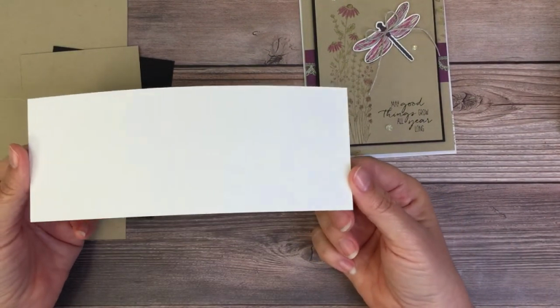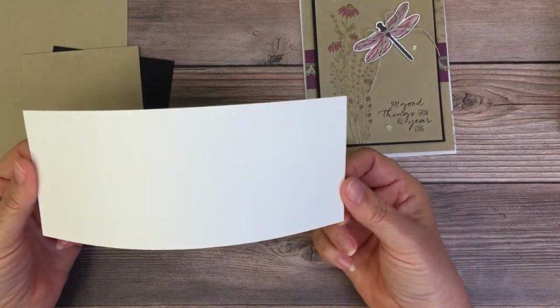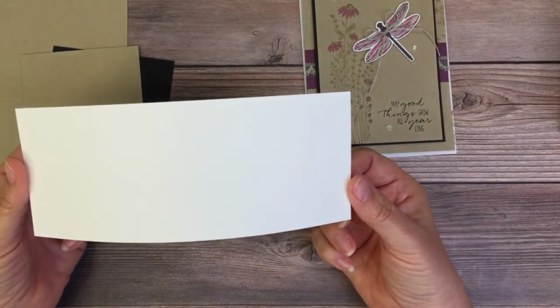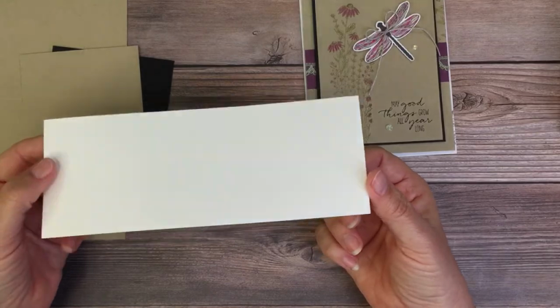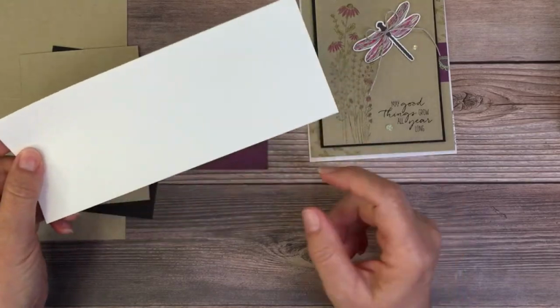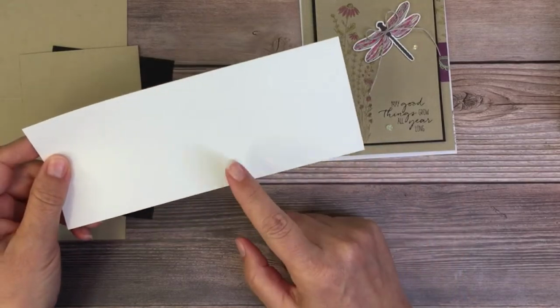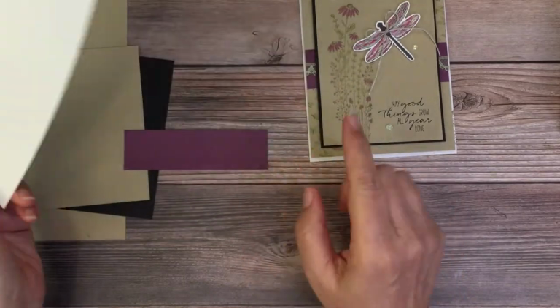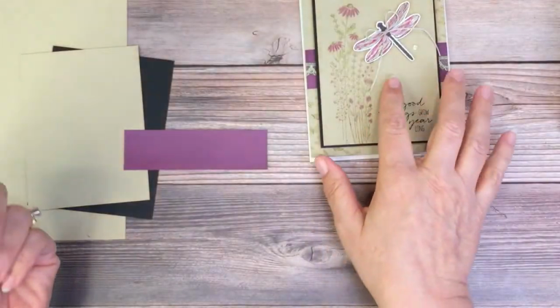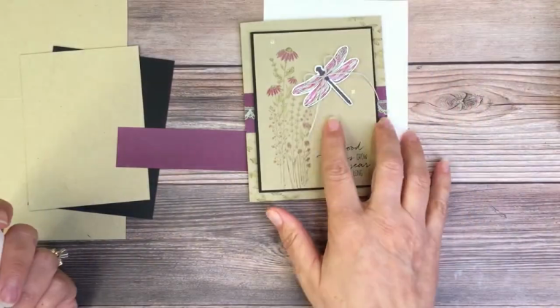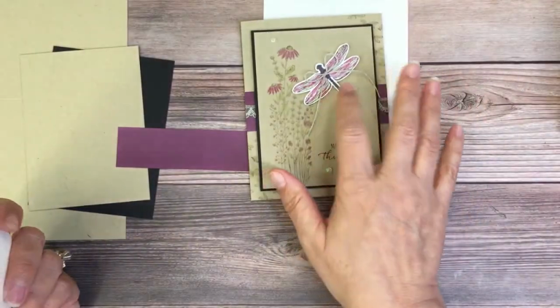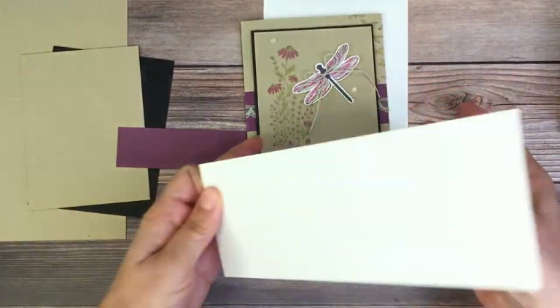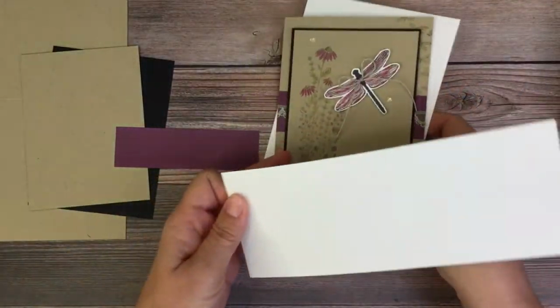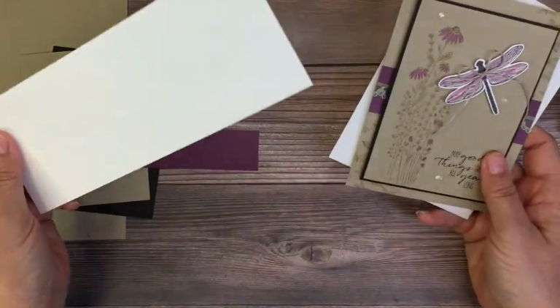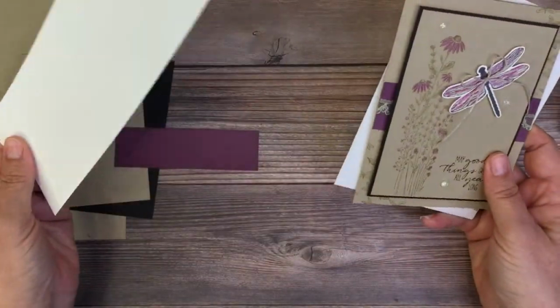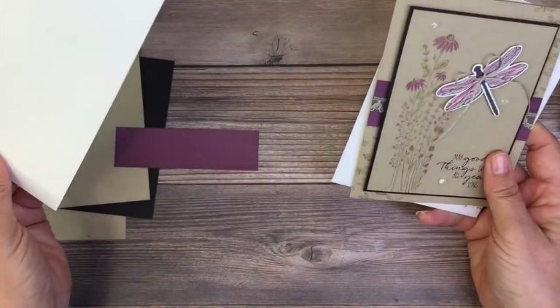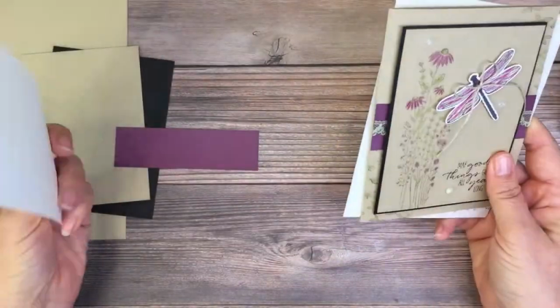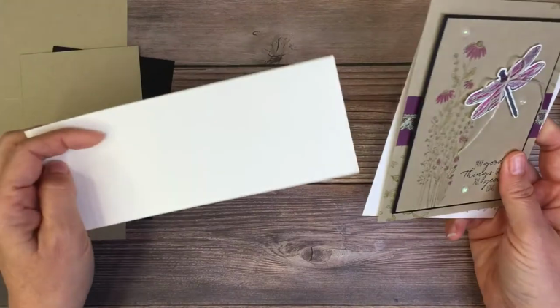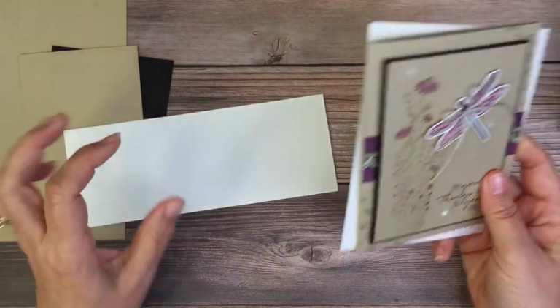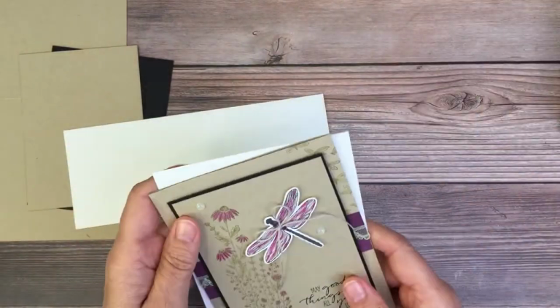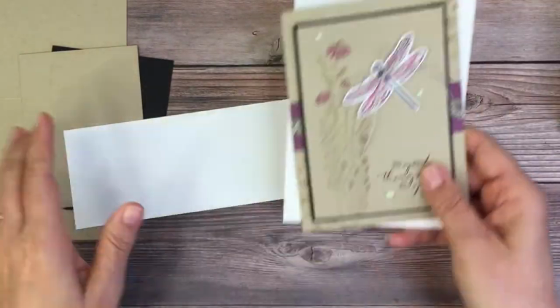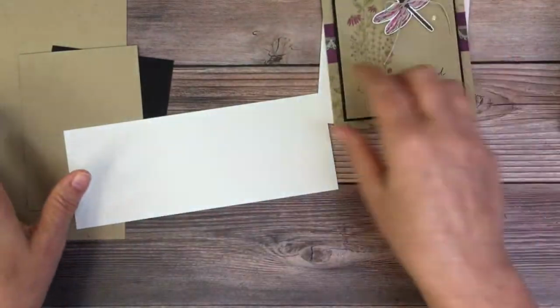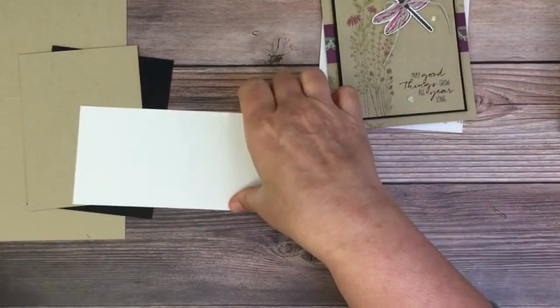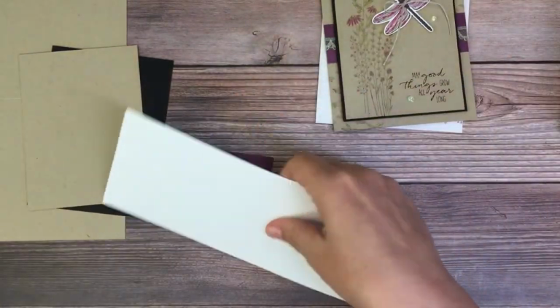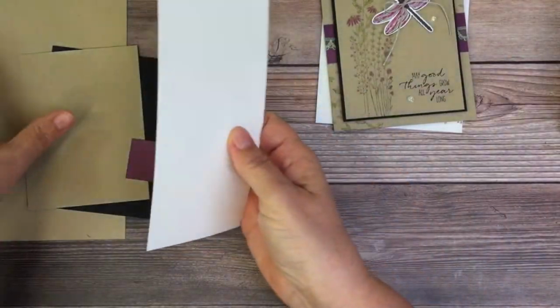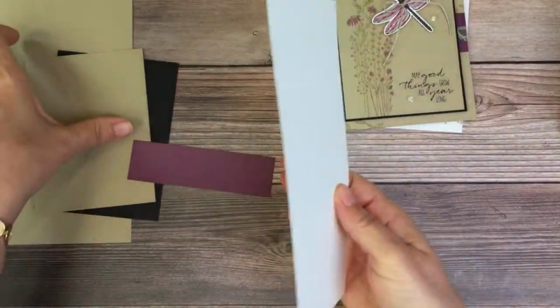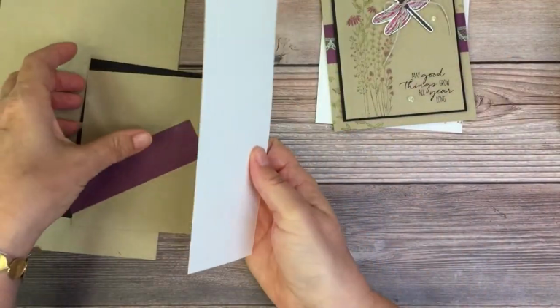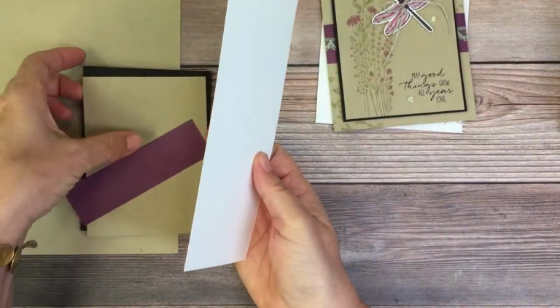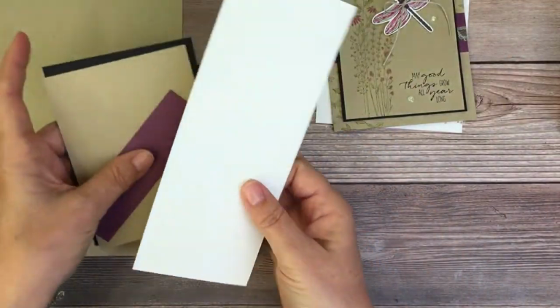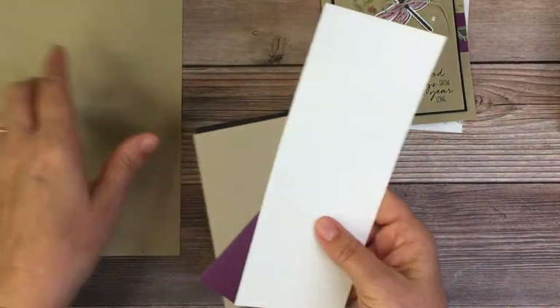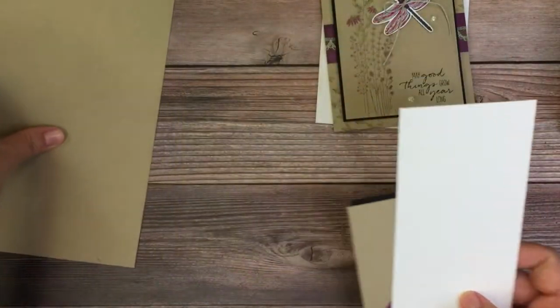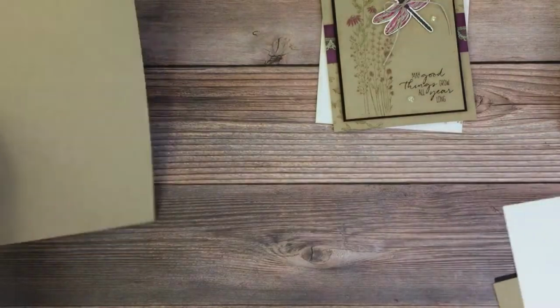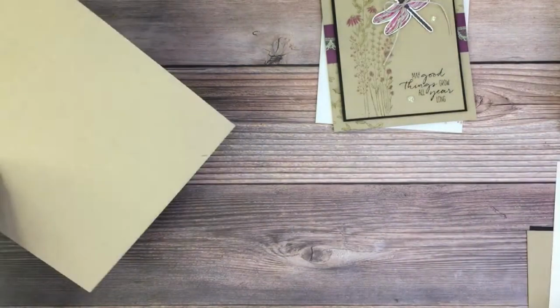This little strip is for punching out the dragonfly. This is just a three-inch strip that I grabbed. Let me put this stuff aside.